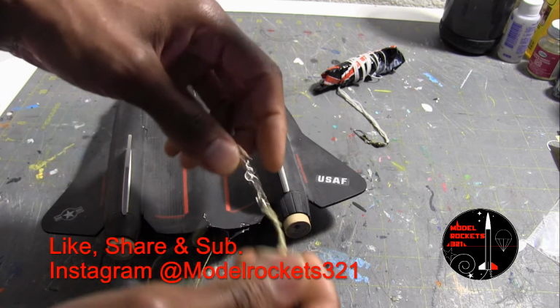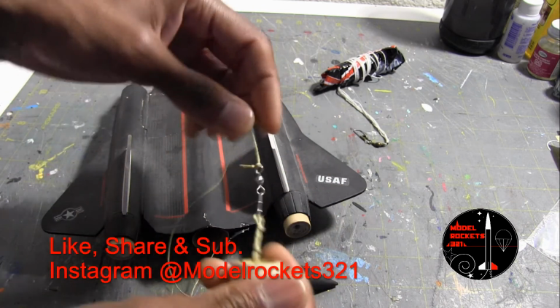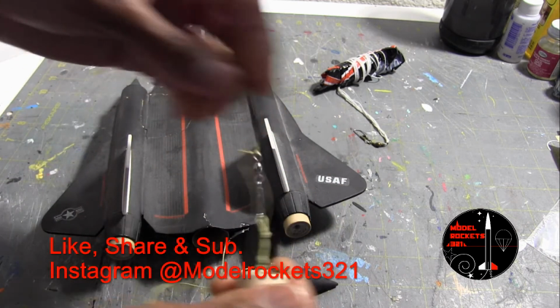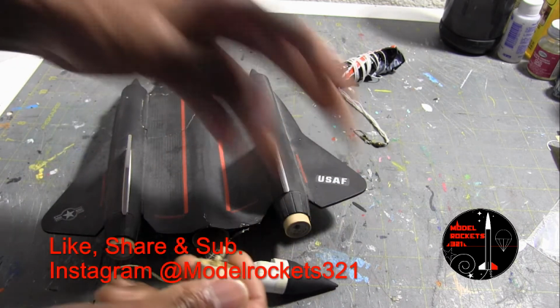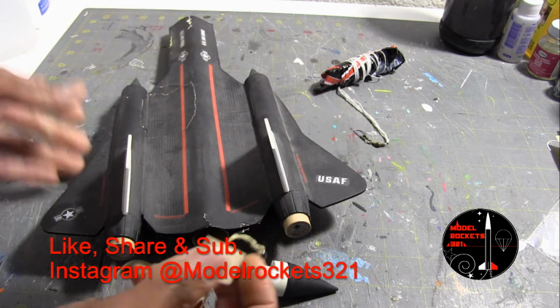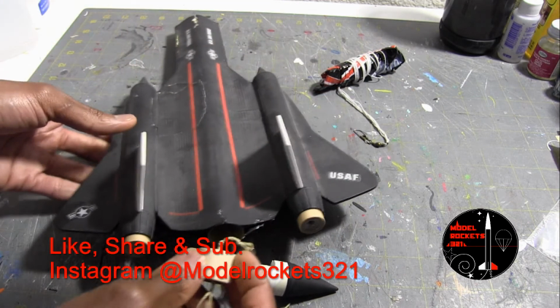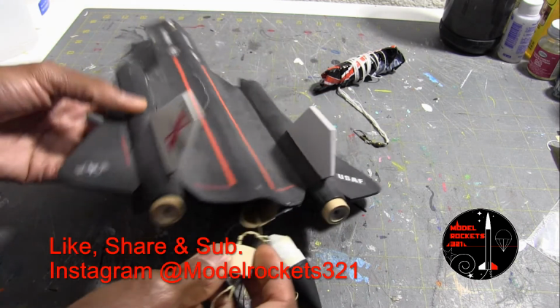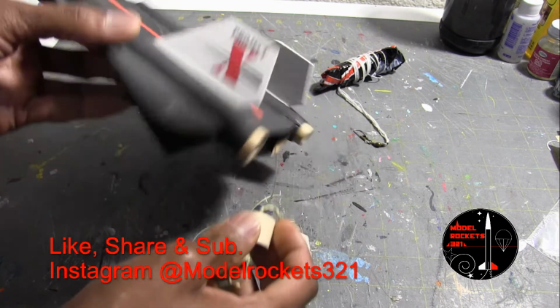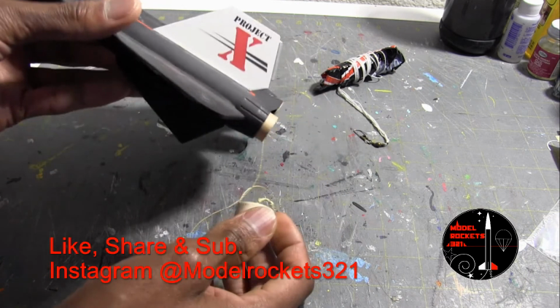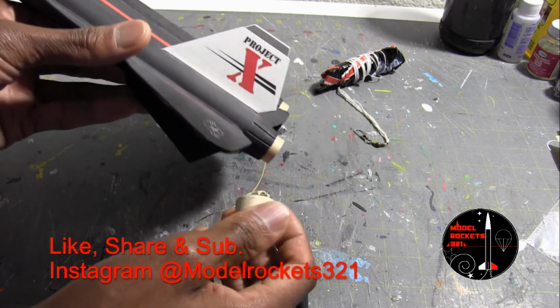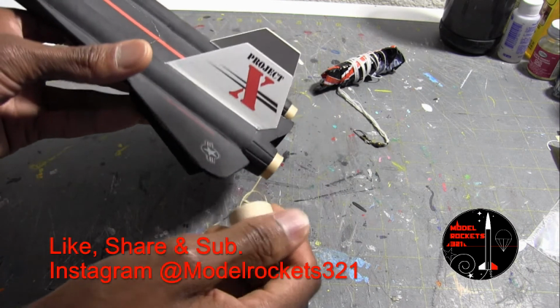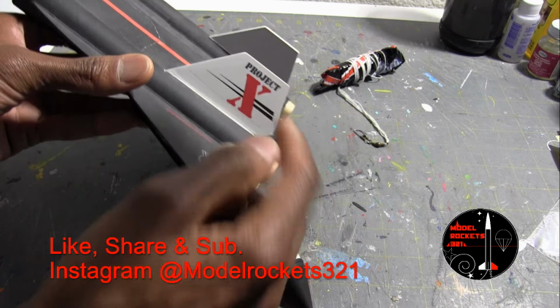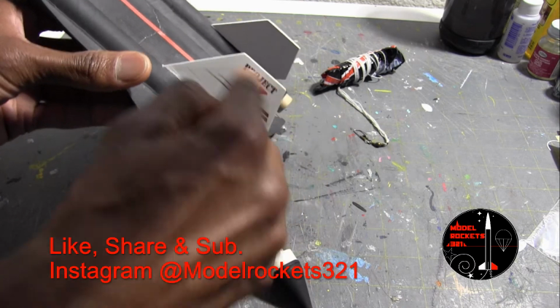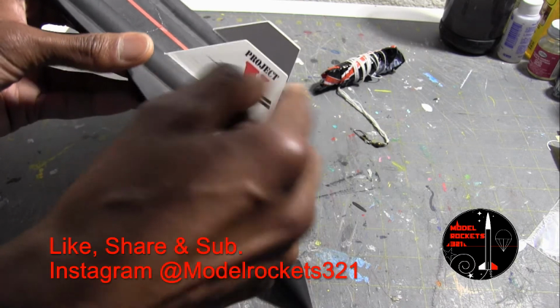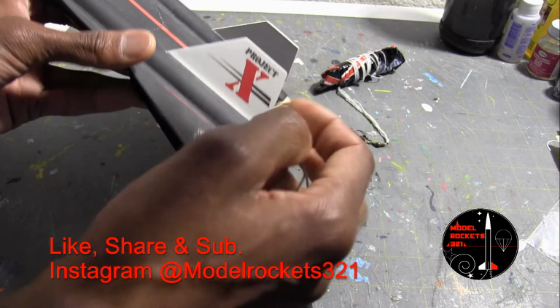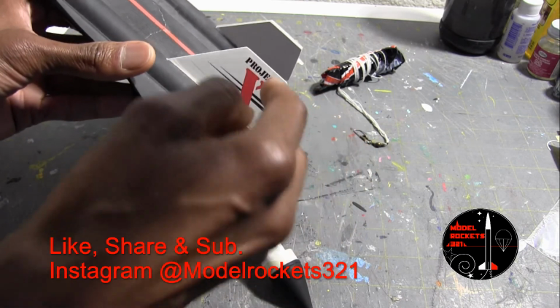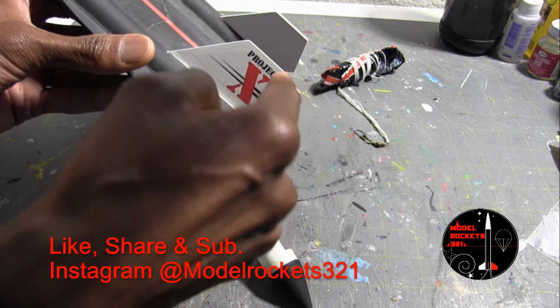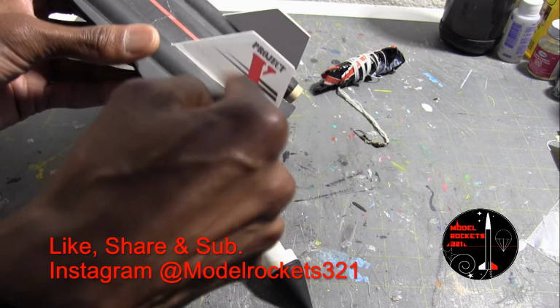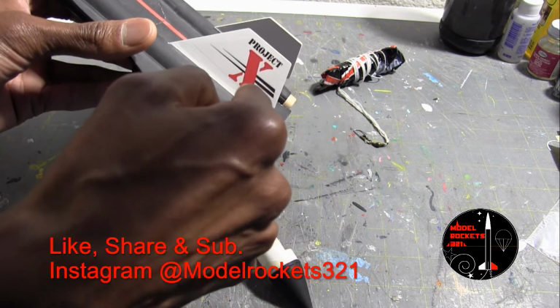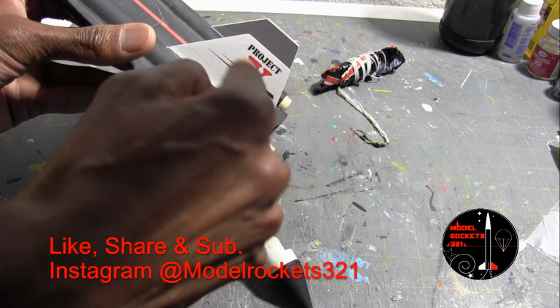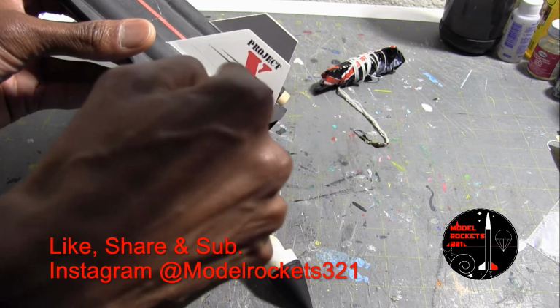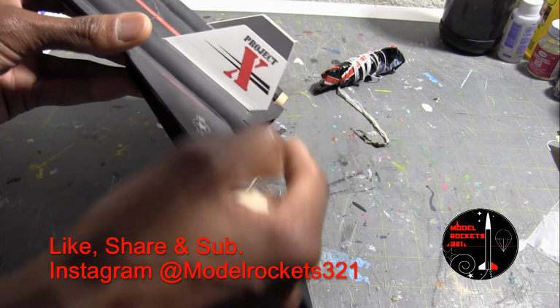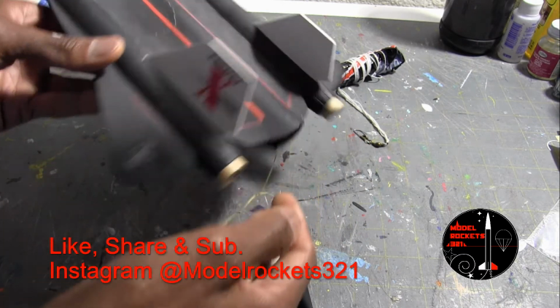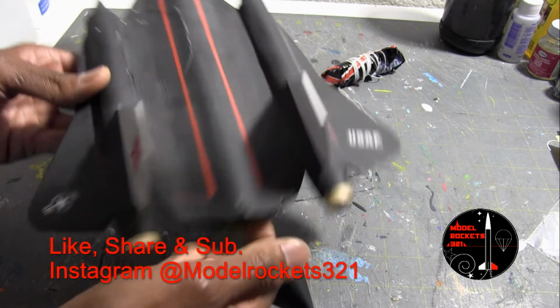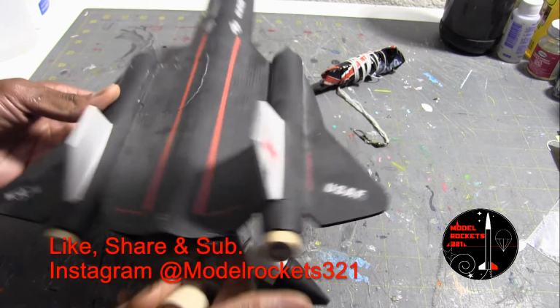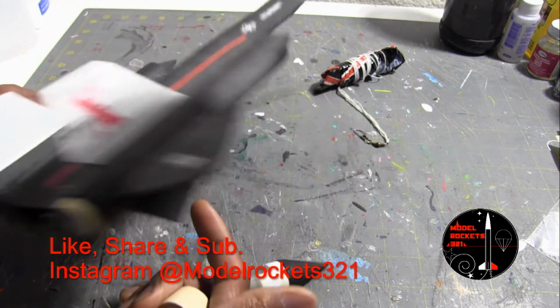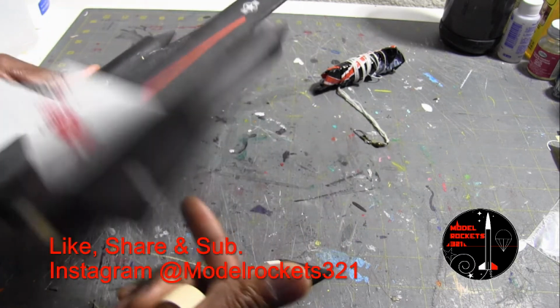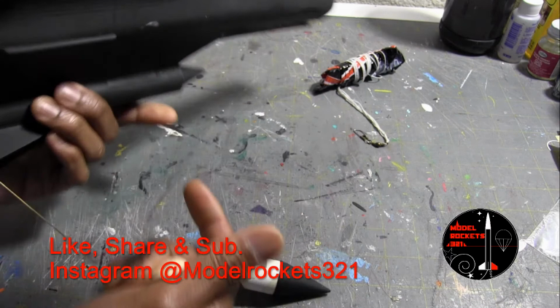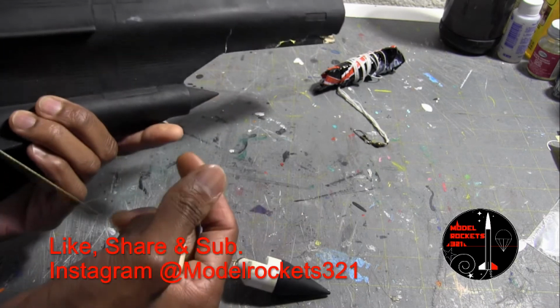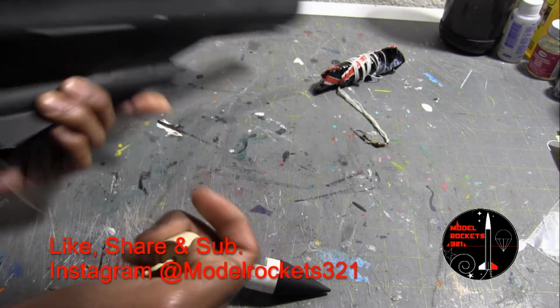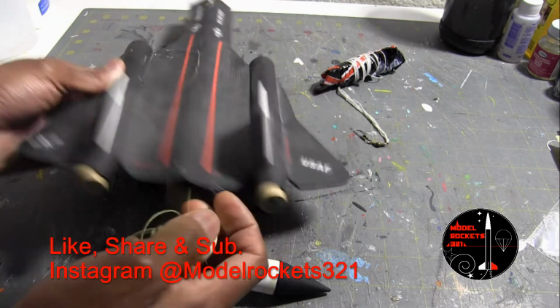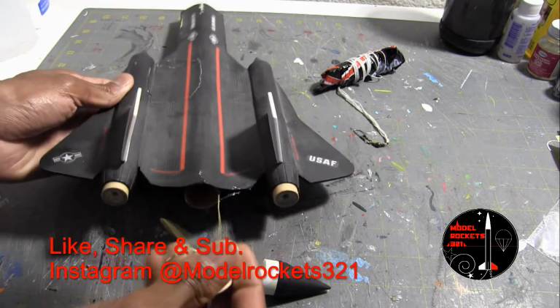So that's what I'm going to do with this project. I painted the fins white and called it Project X and things like that. It's a really nice rocket.